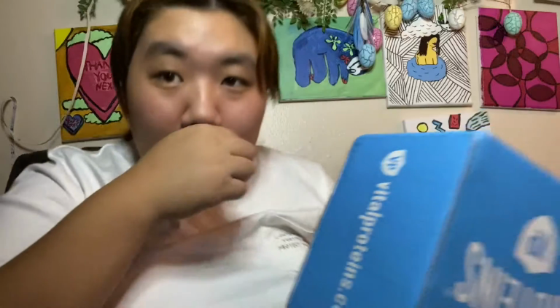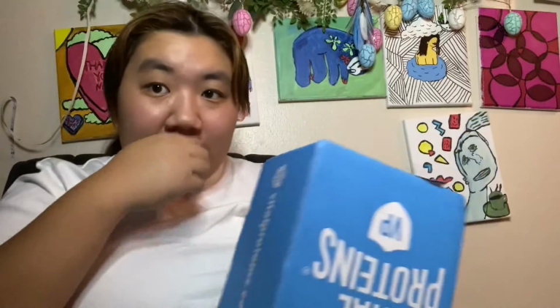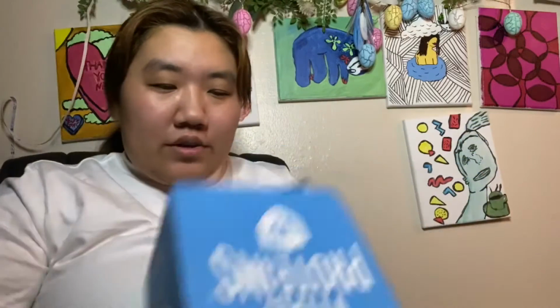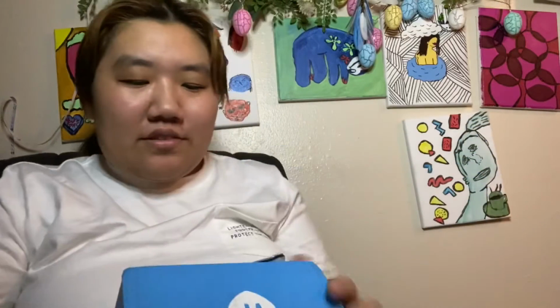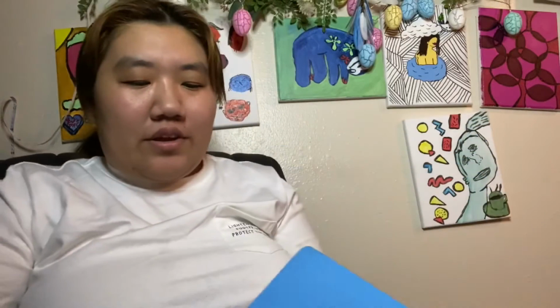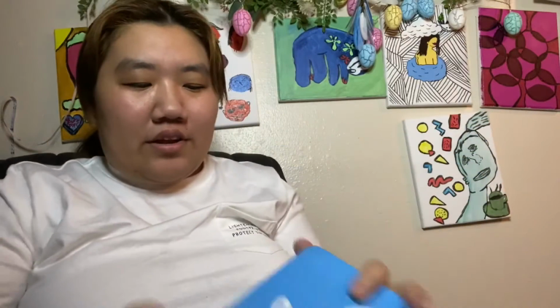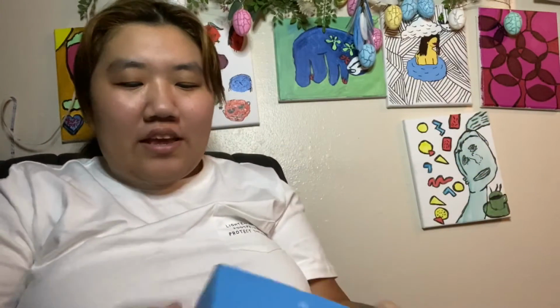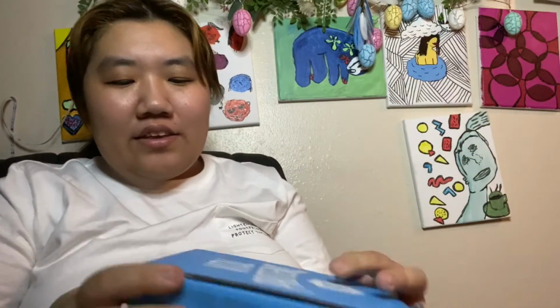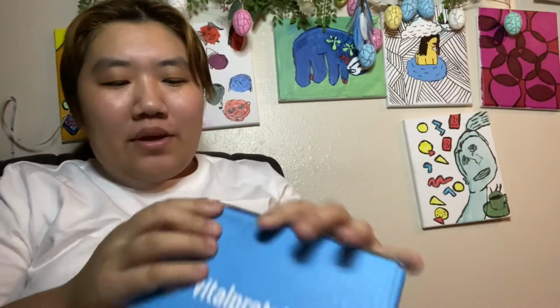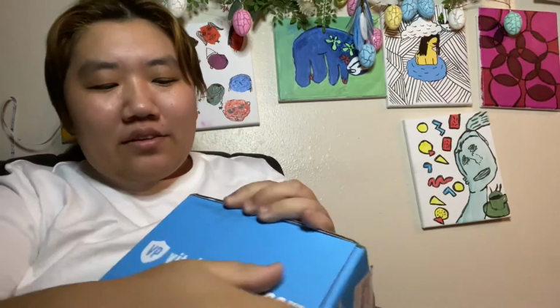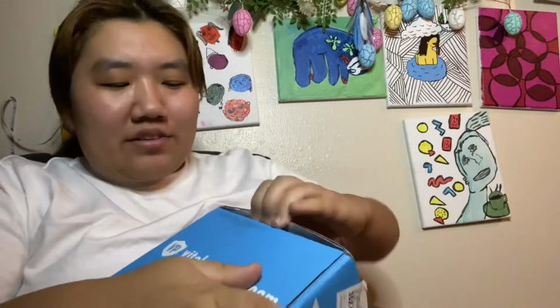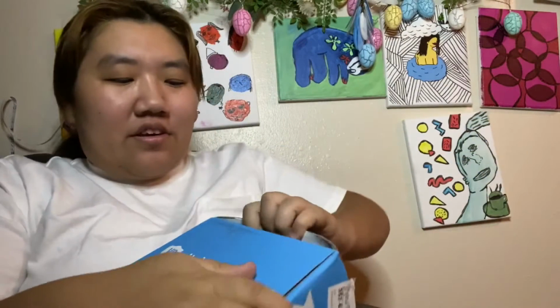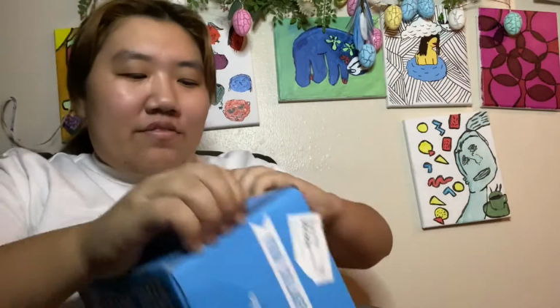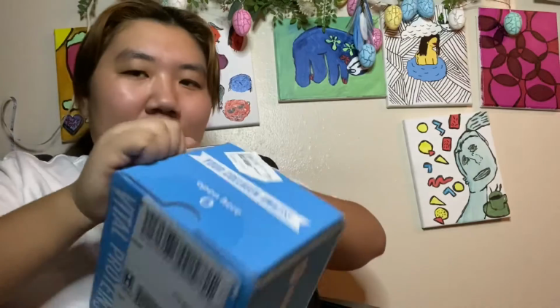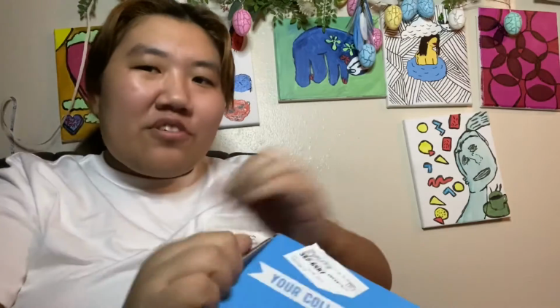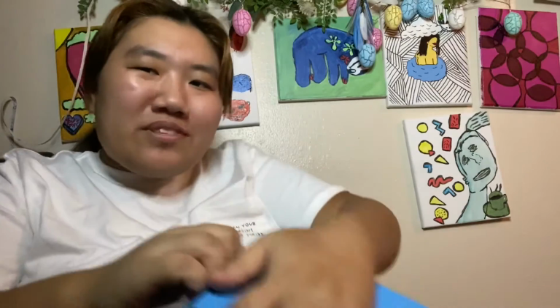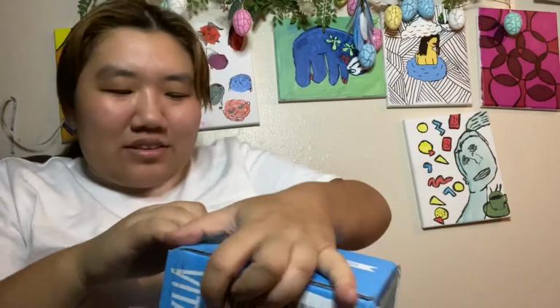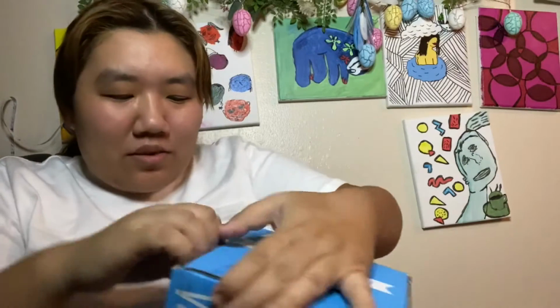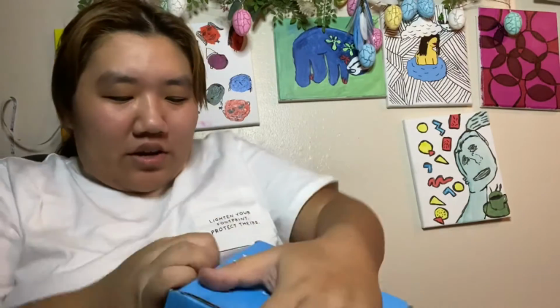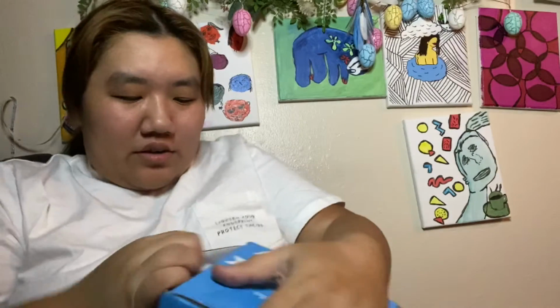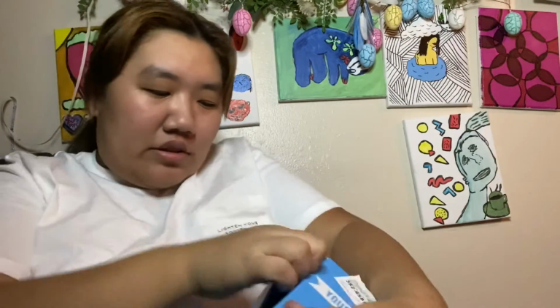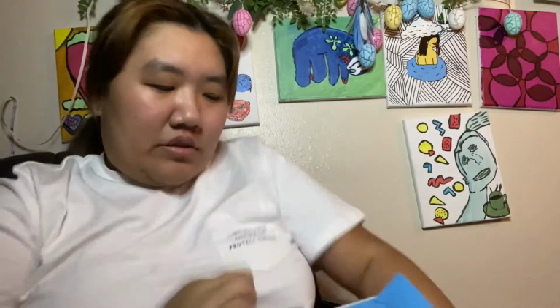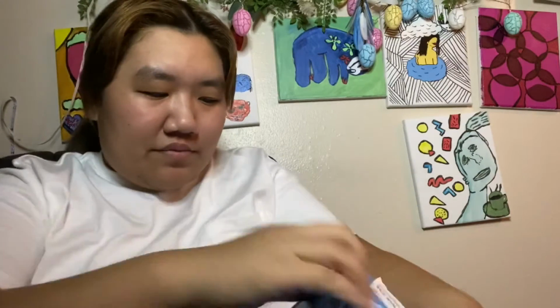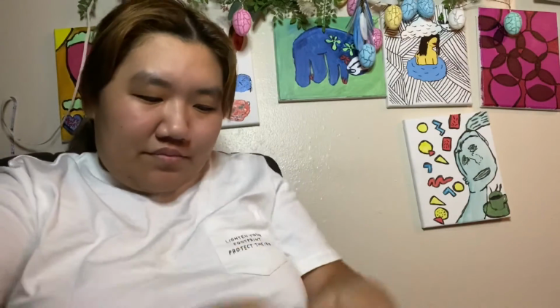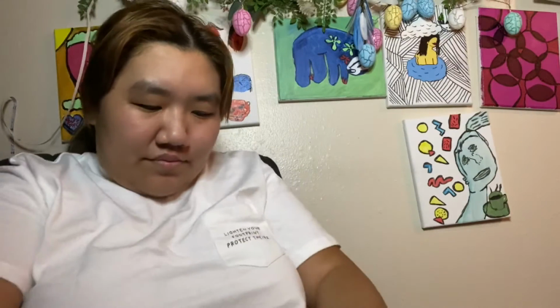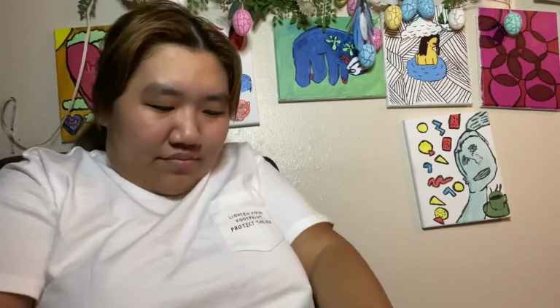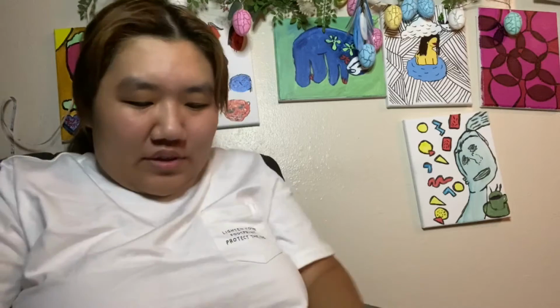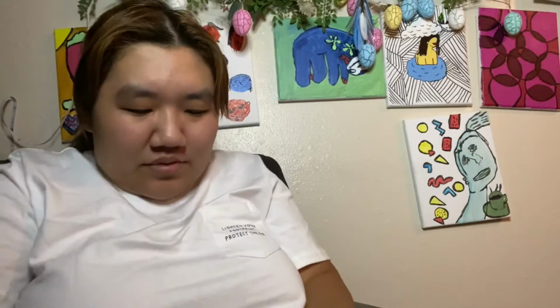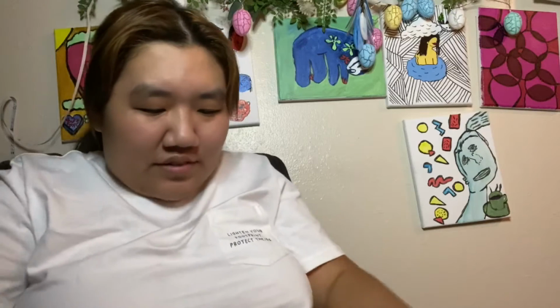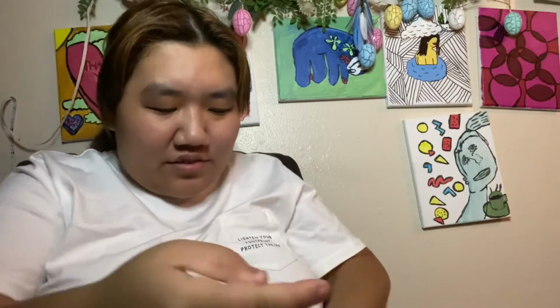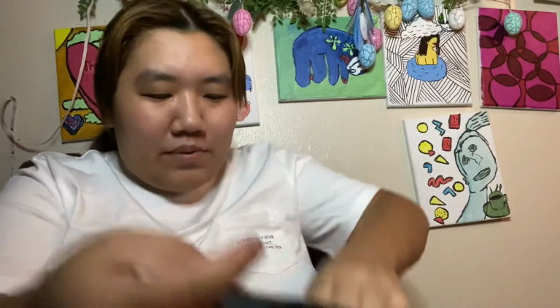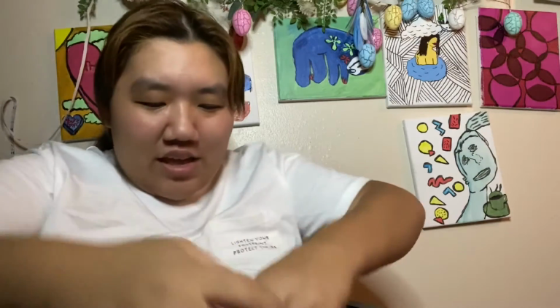Hello everyone, it's Laura here, and today is my unboxing of my Vital Proteins order. I'm super excited to open it.